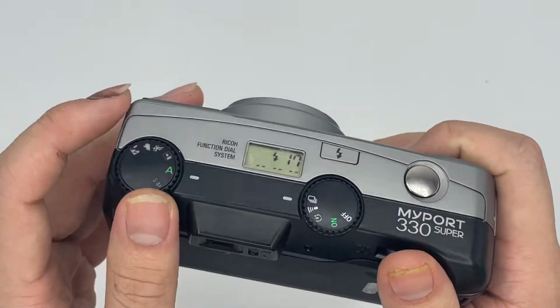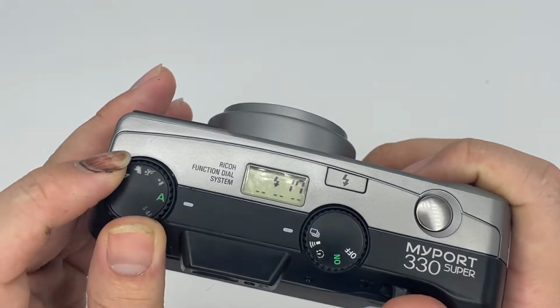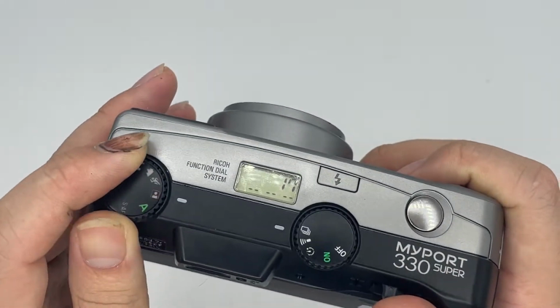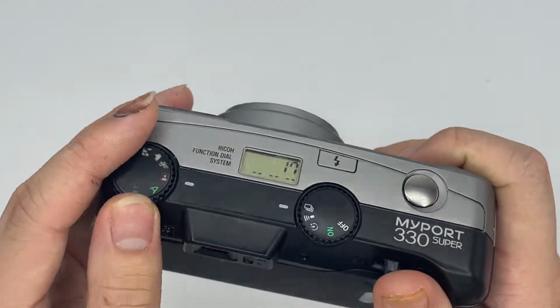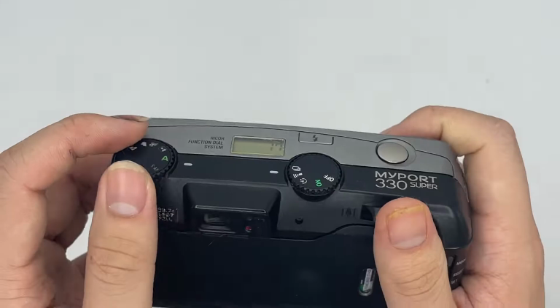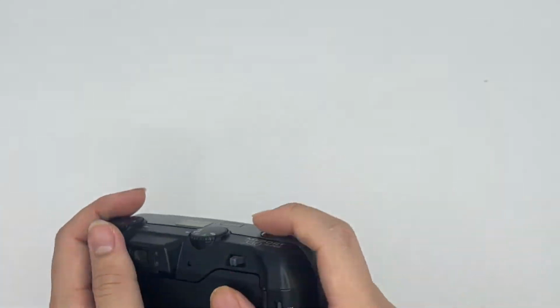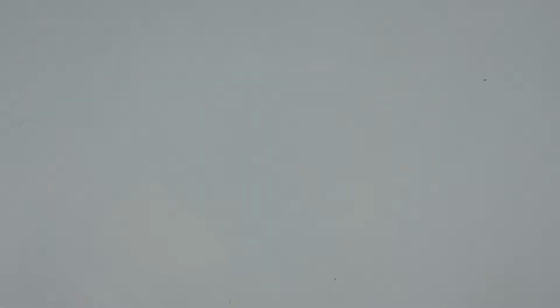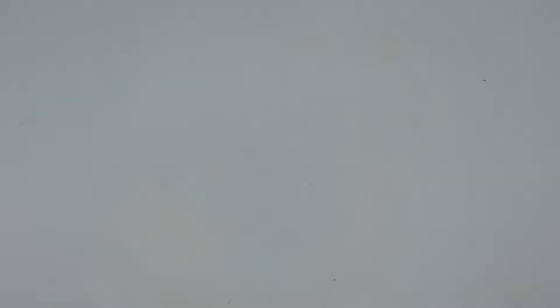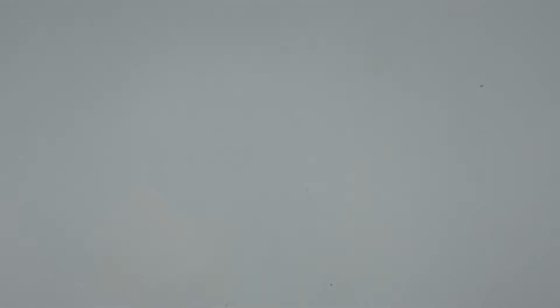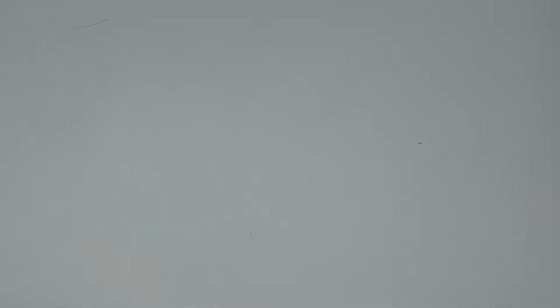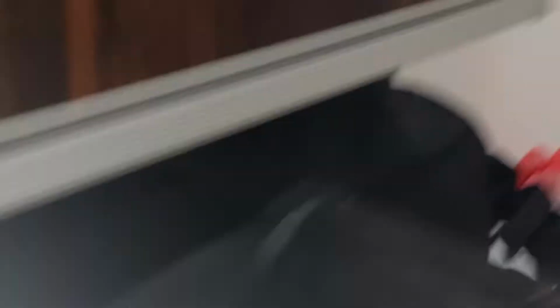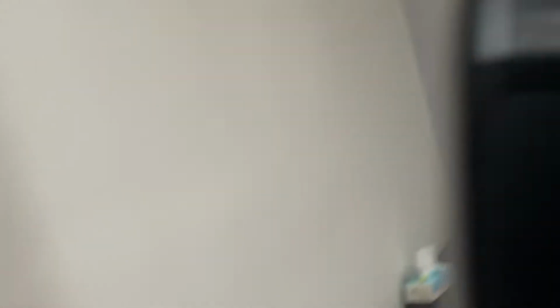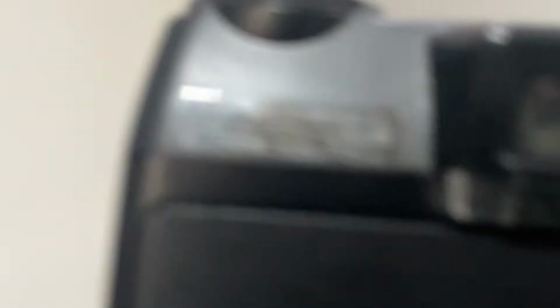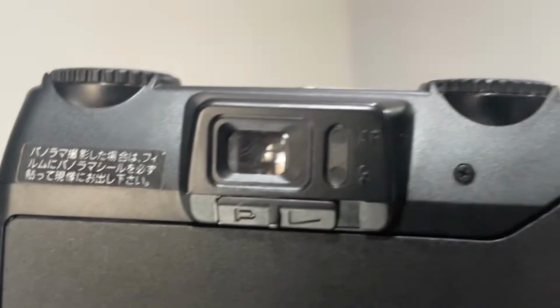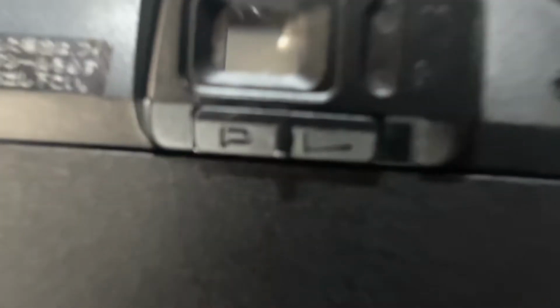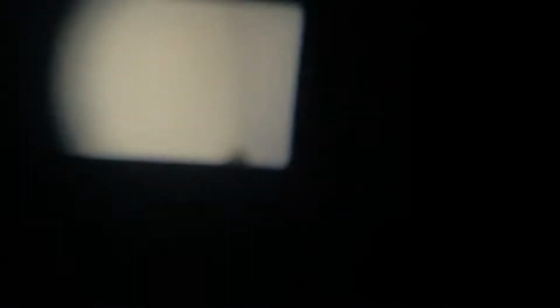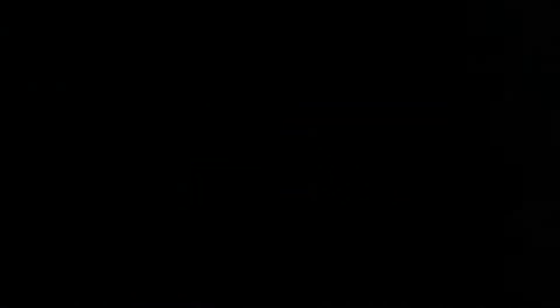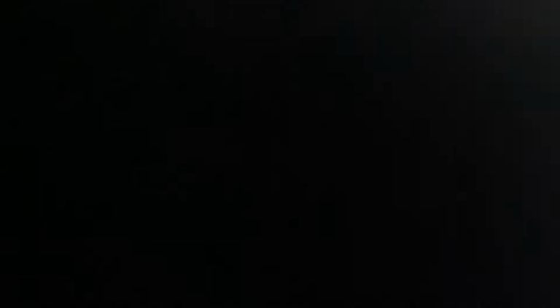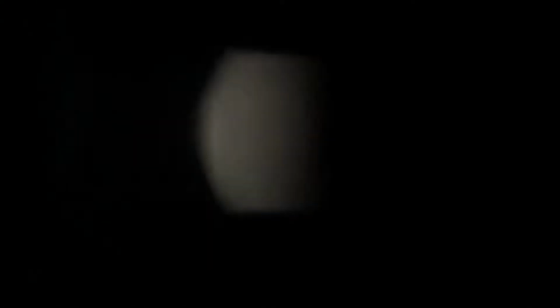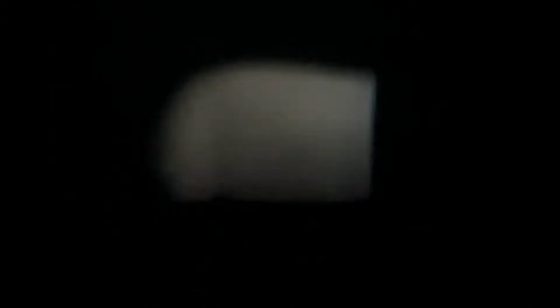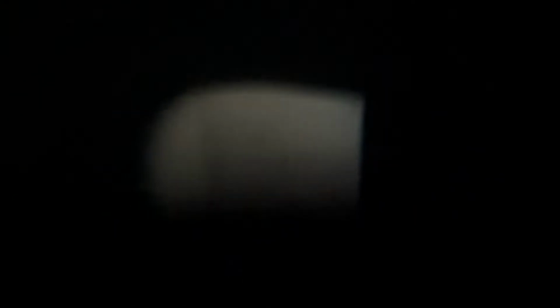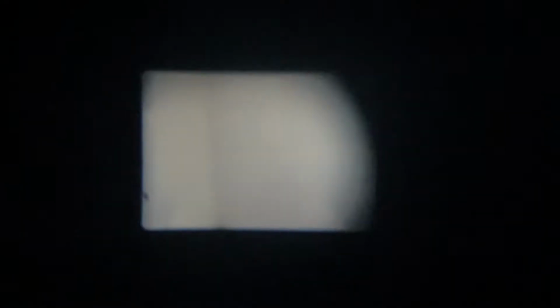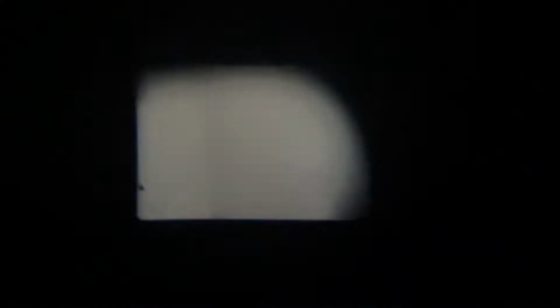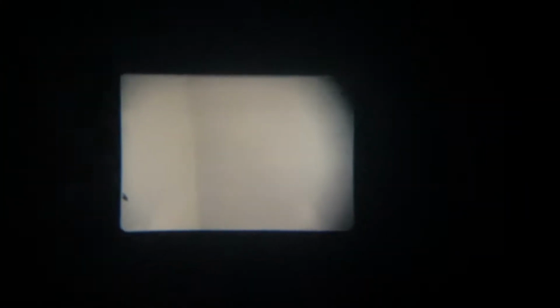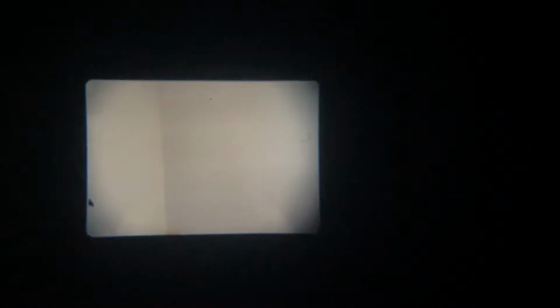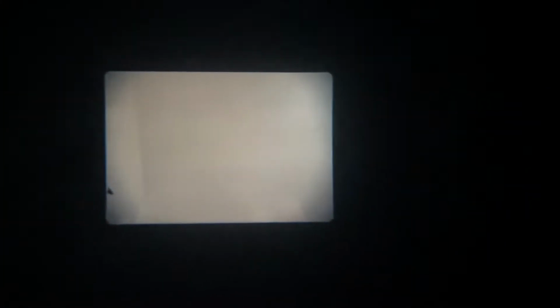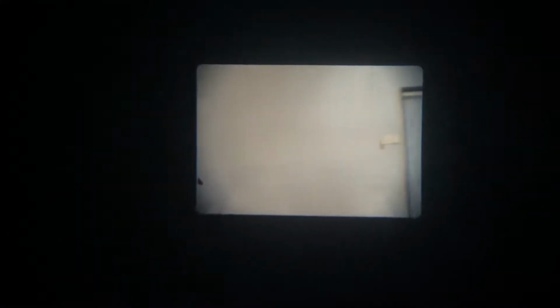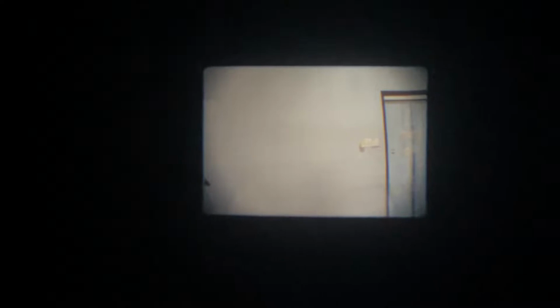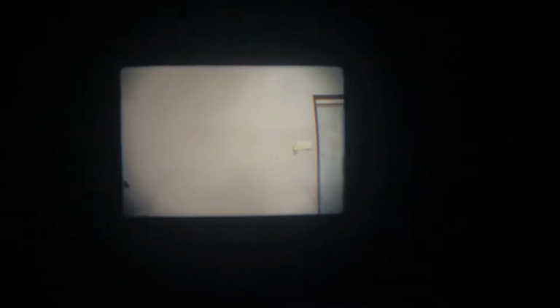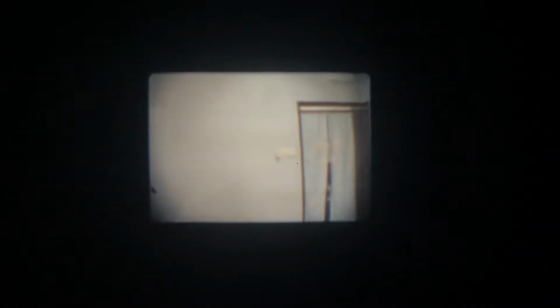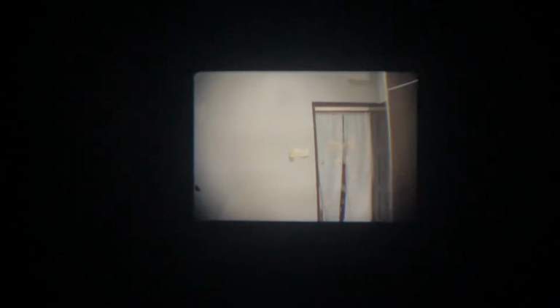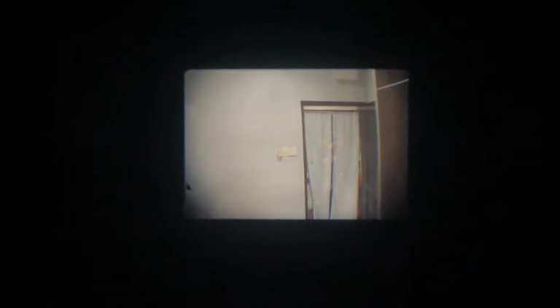The flash is still working as well, so everything is in good condition. The other thing is this is the viewfinder. This is where we look through. There's some light dust in it, but I would say it doesn't matter.